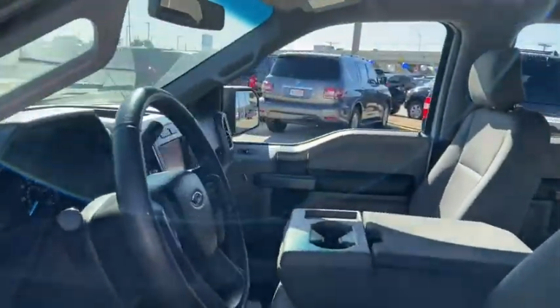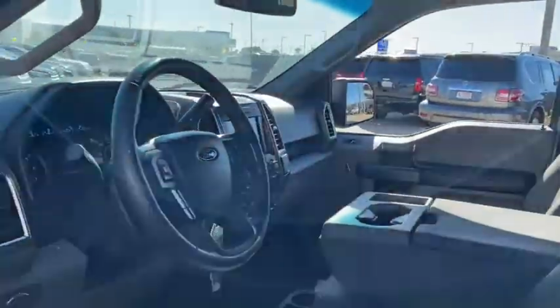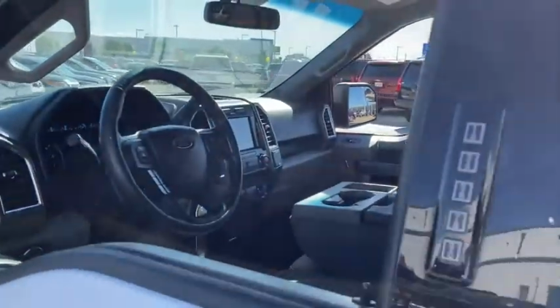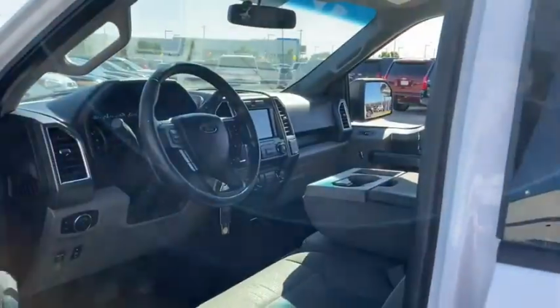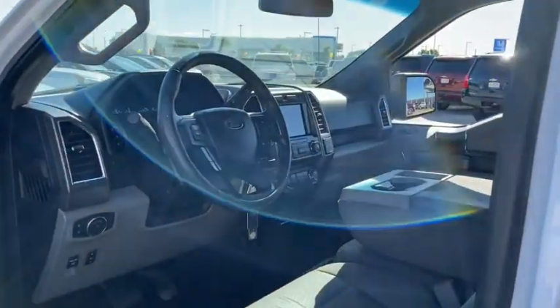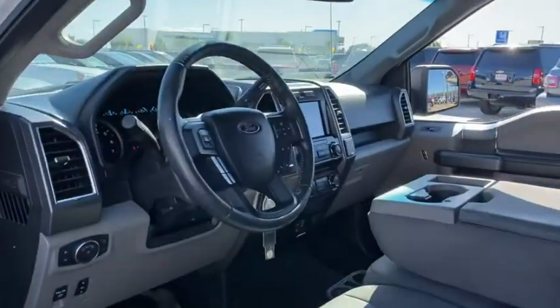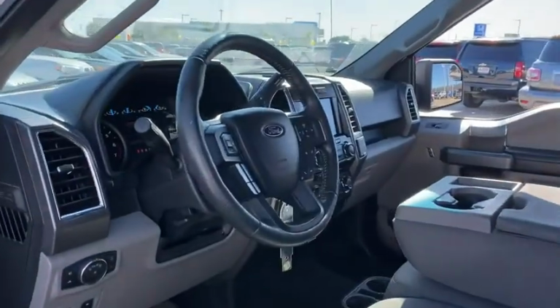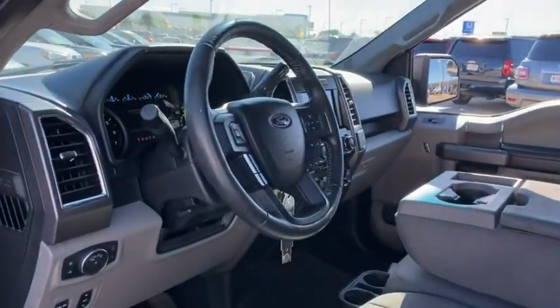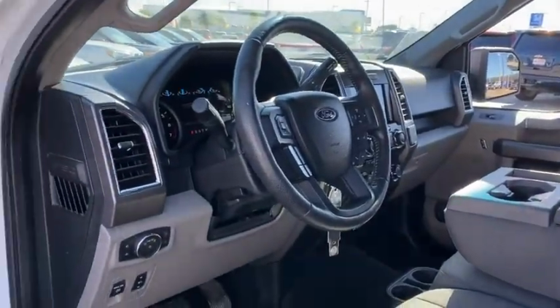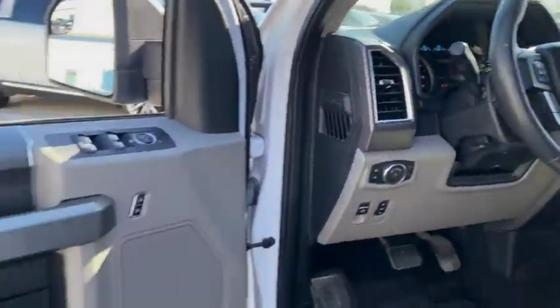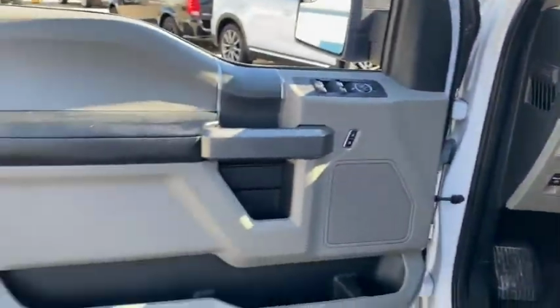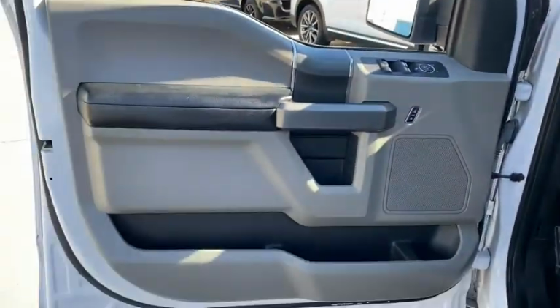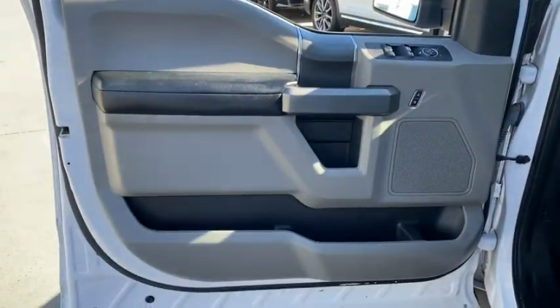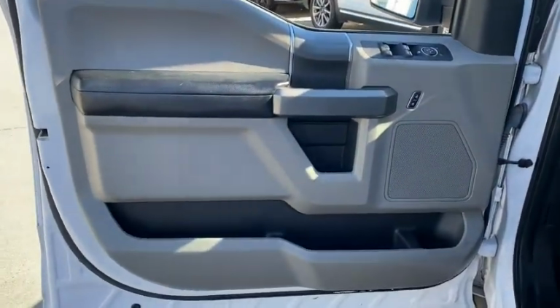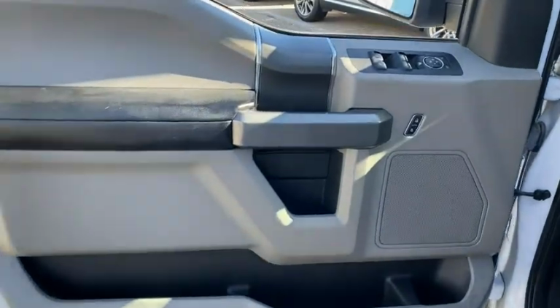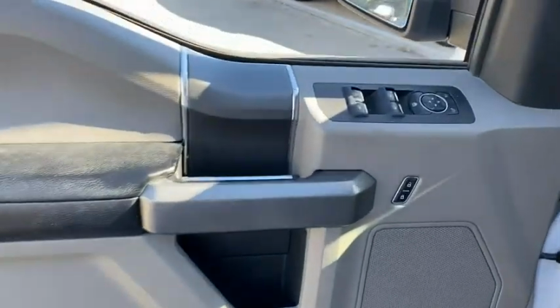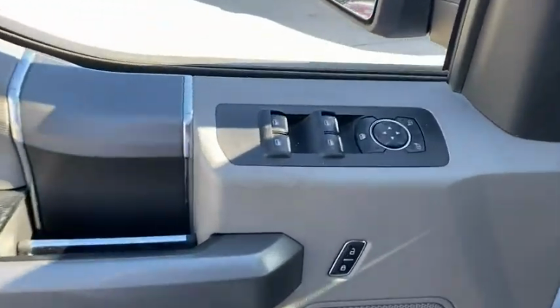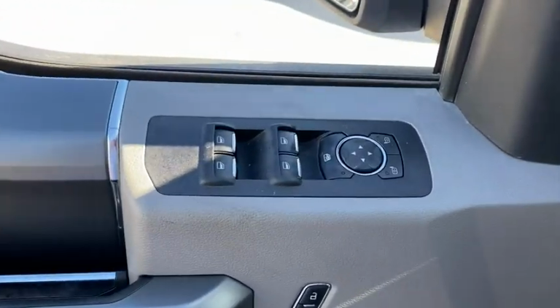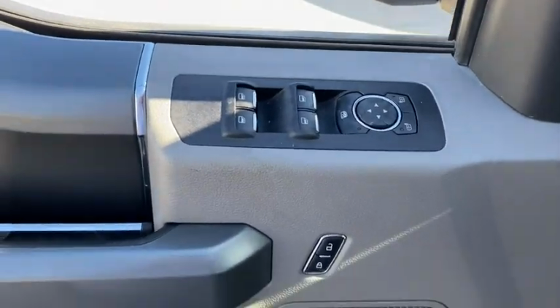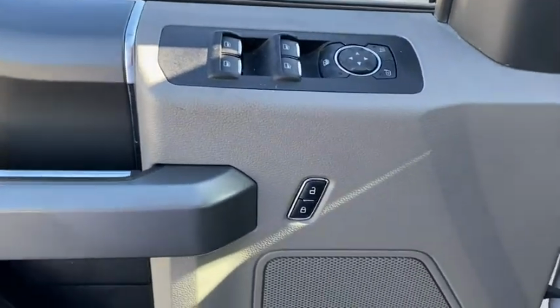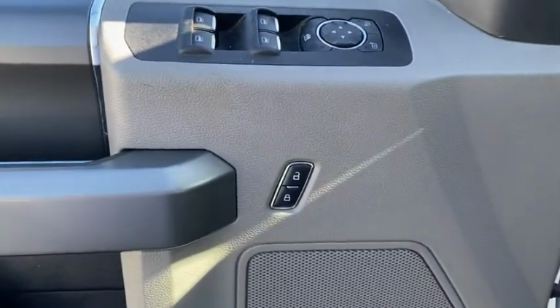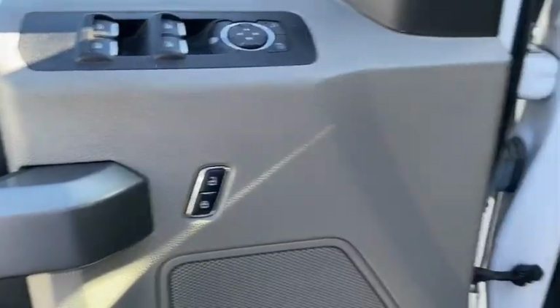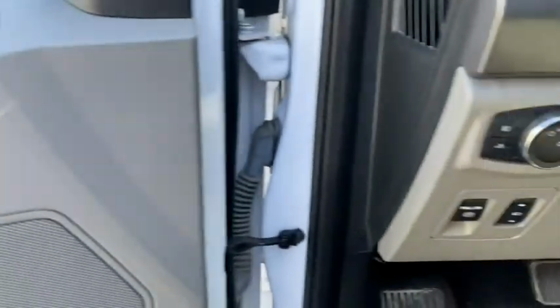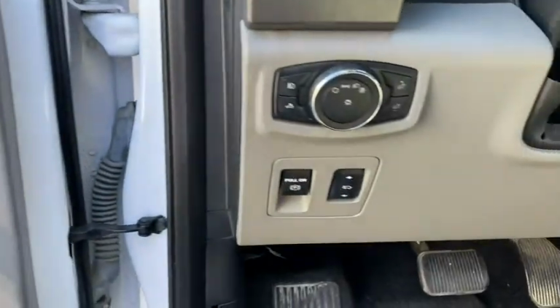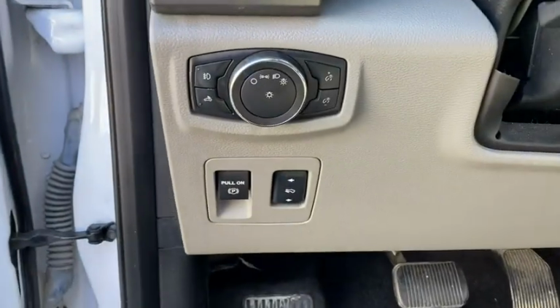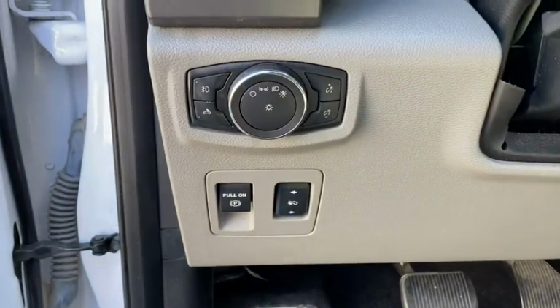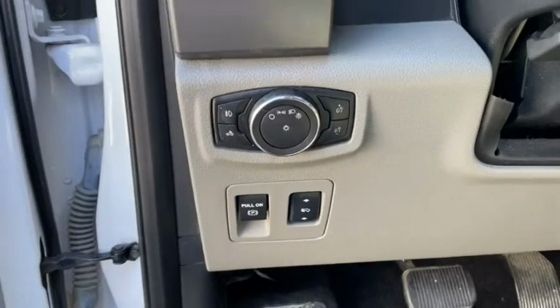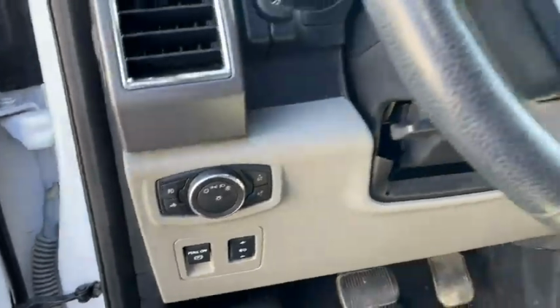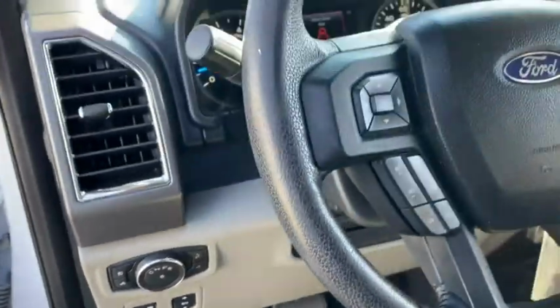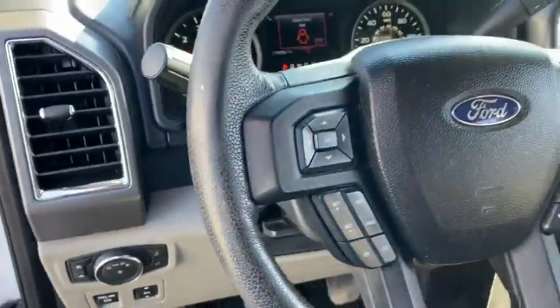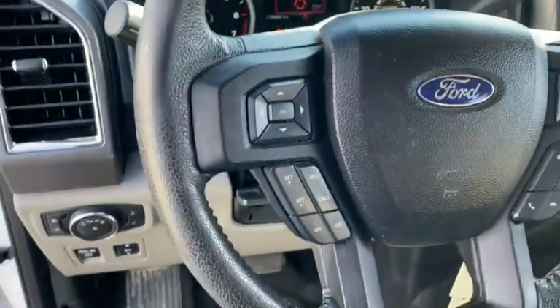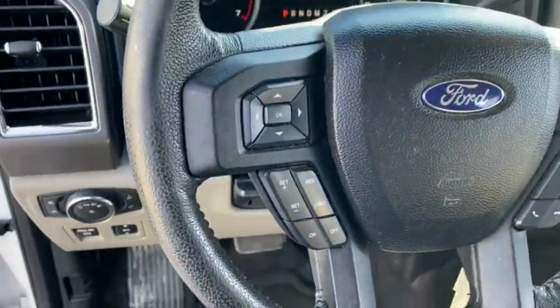Here are some of this vehicle's great options: keyless entry, remote engine start, running boards, backup camera, power passenger seat, leather-wrapped steering wheel, Bluetooth, adjustable steering wheel, power steering, driver lumbar.